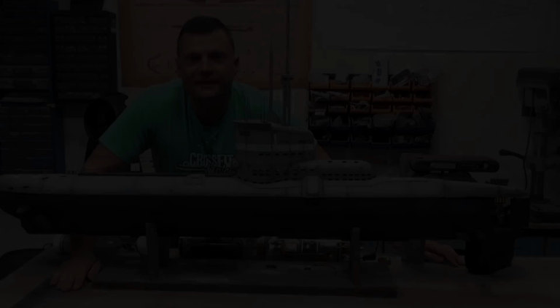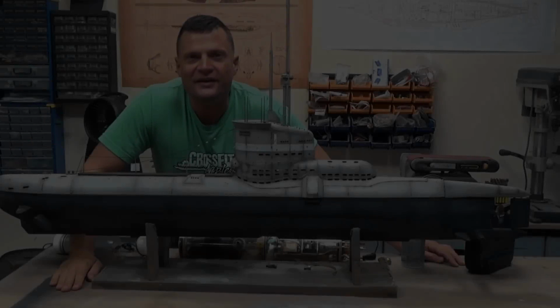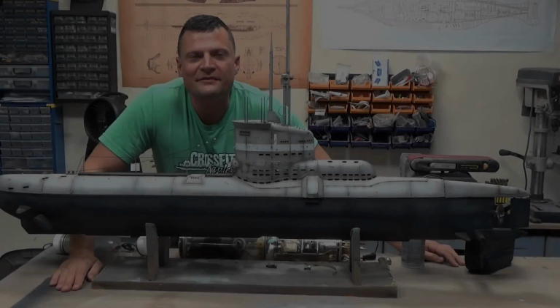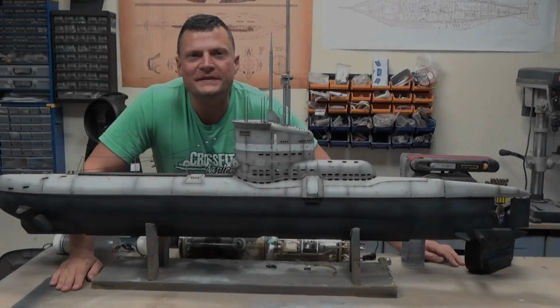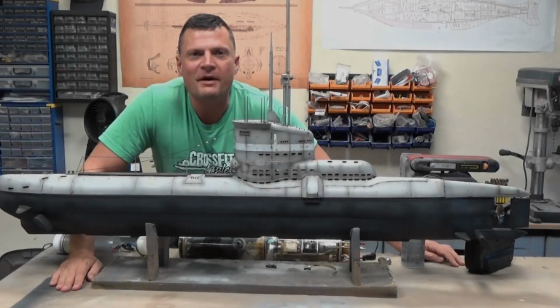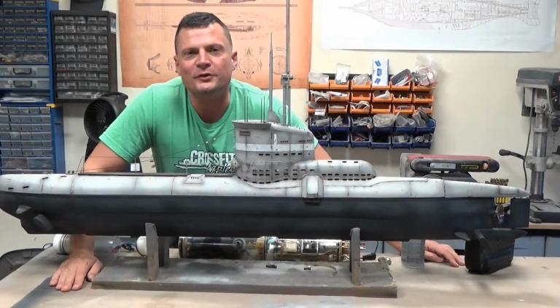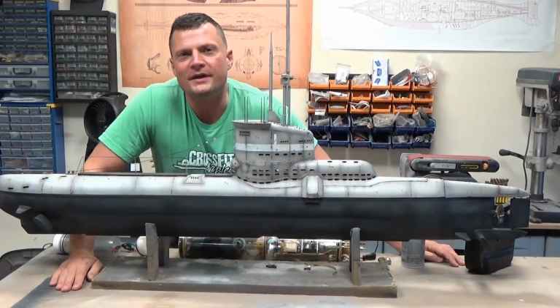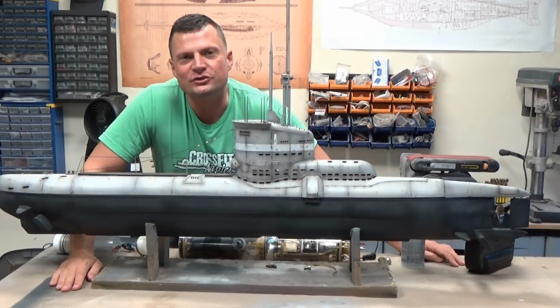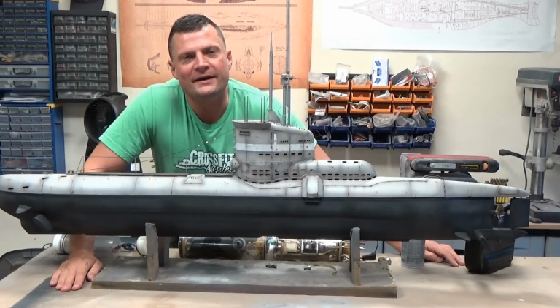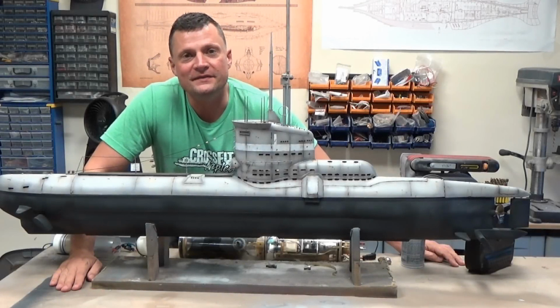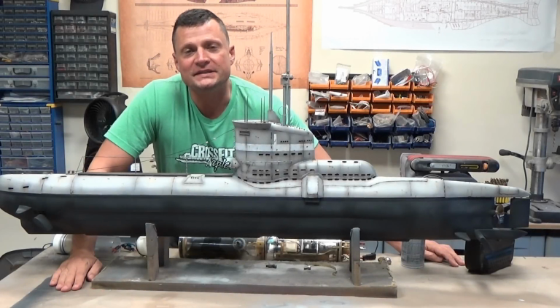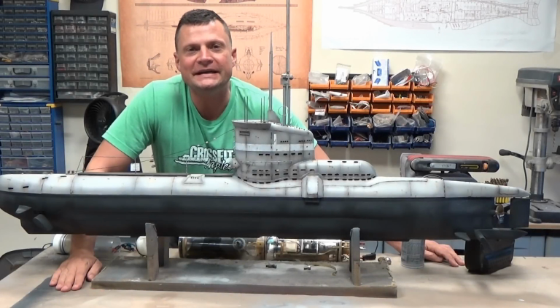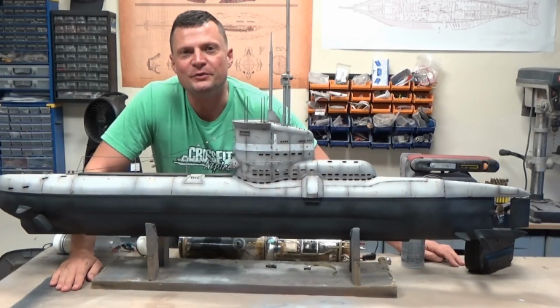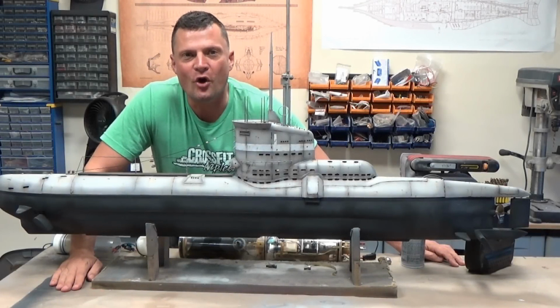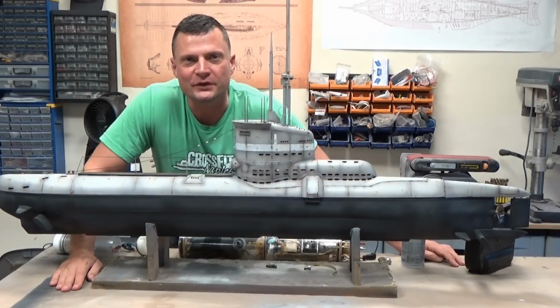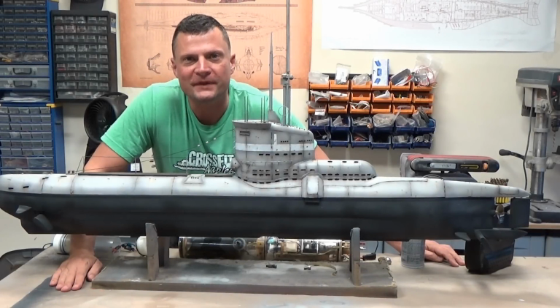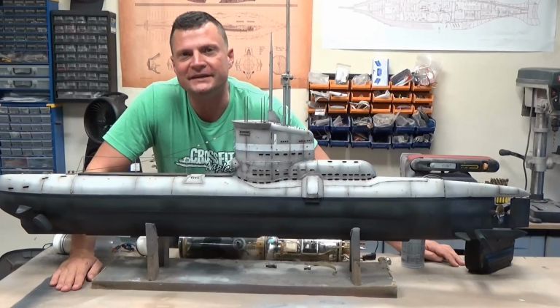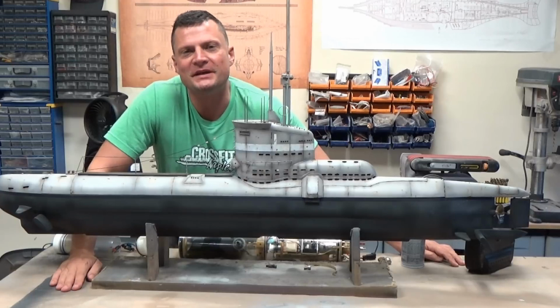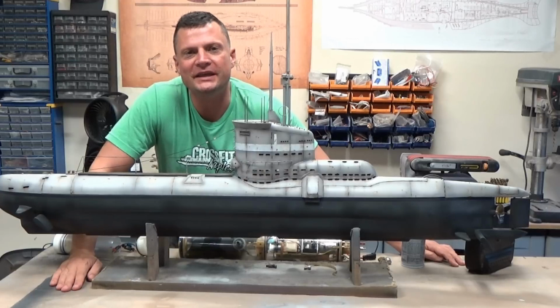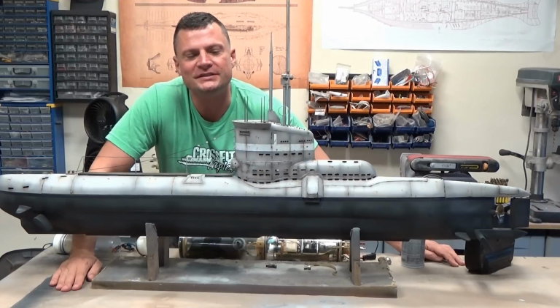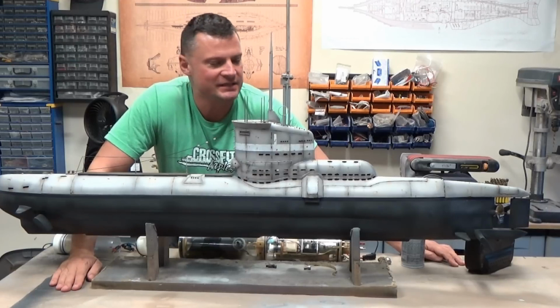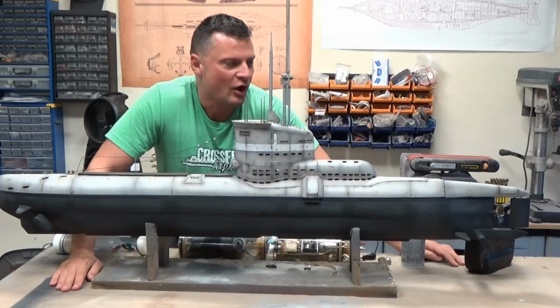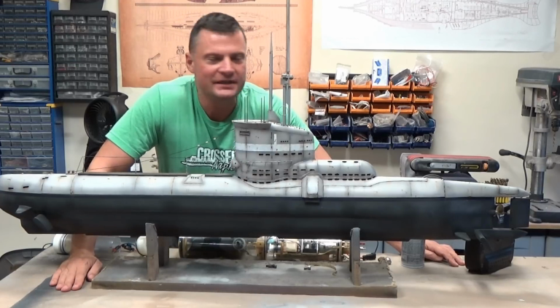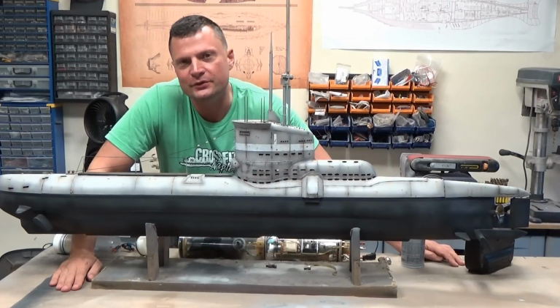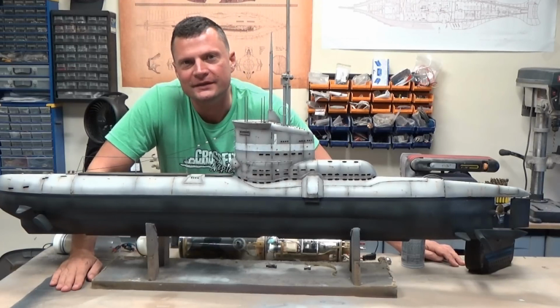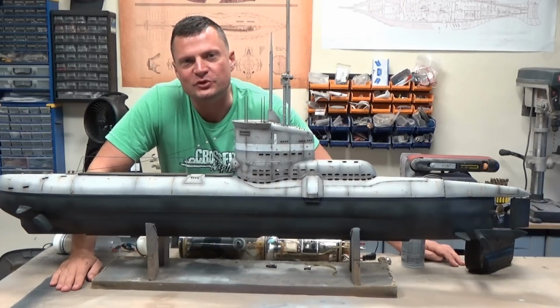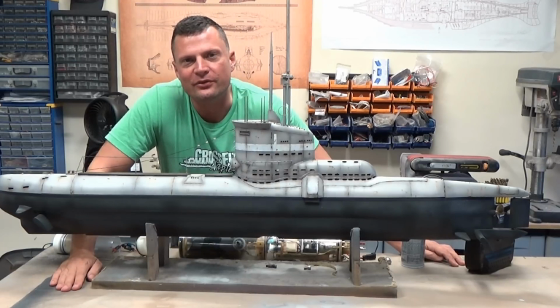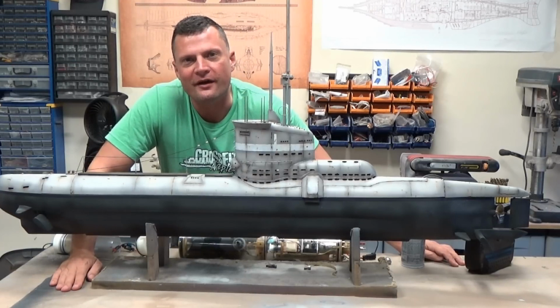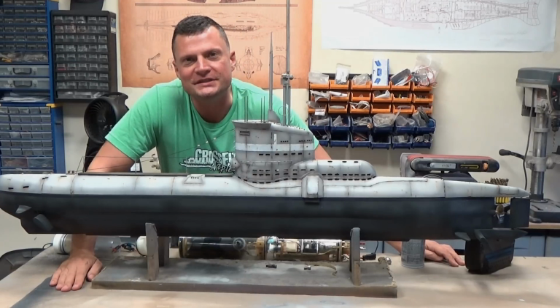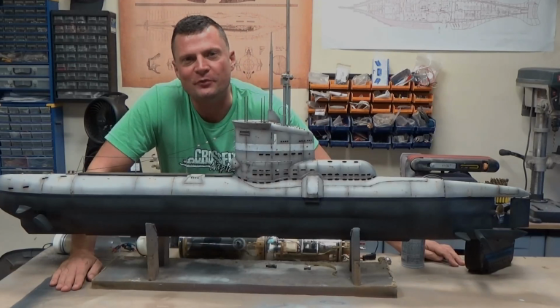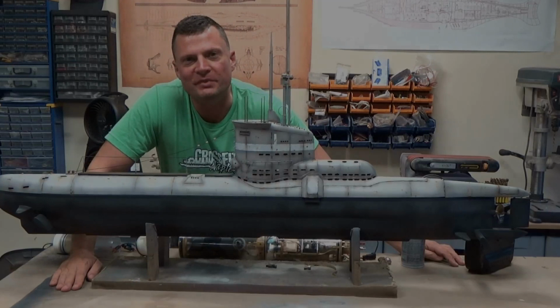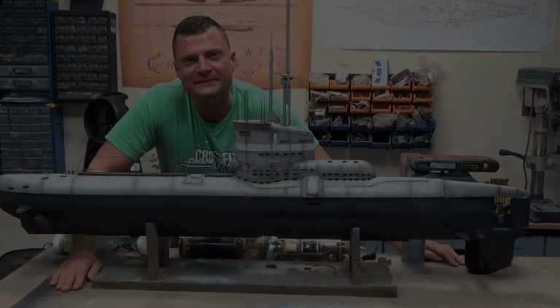Hi there again, everyone. This is Bob Martin with the Nautilus Dry Docks, and this is going to be an overview of the technical specifications of this OTW Type 23 RC submarine buildup.